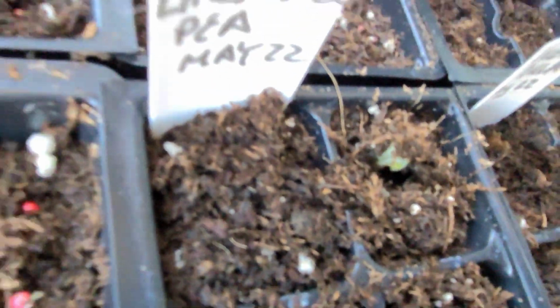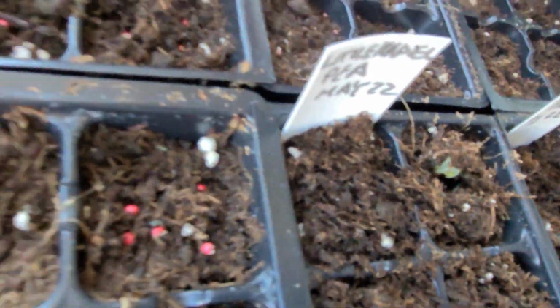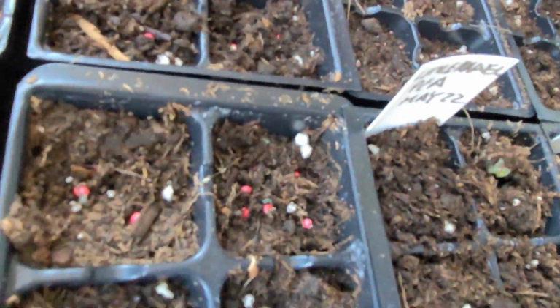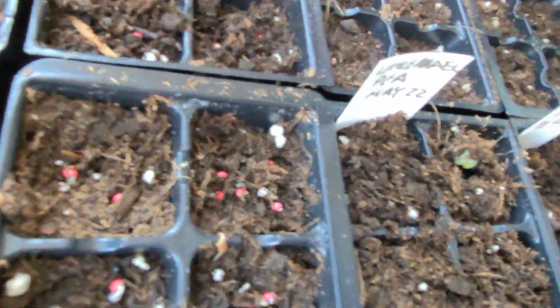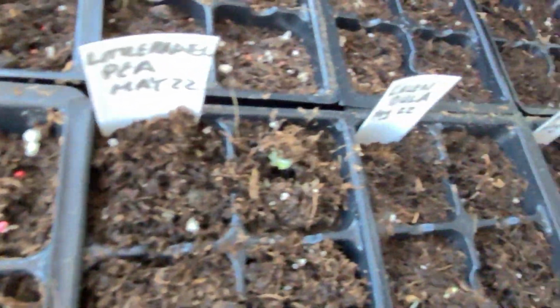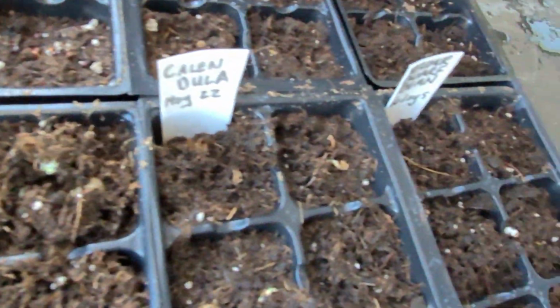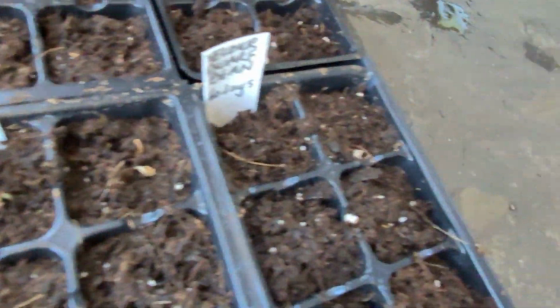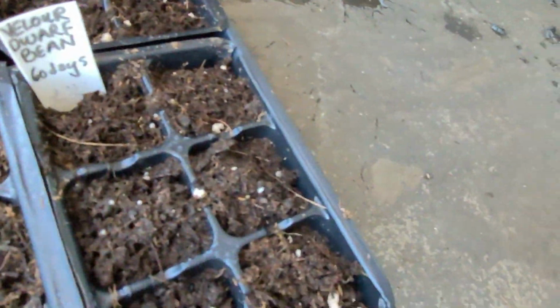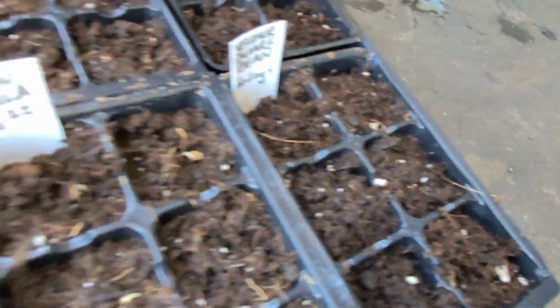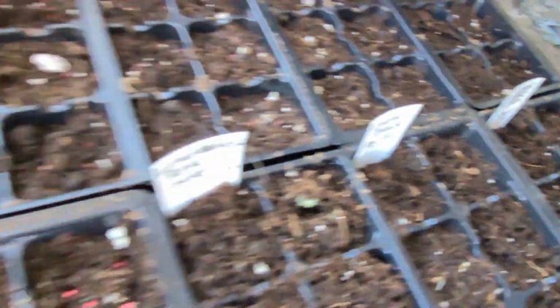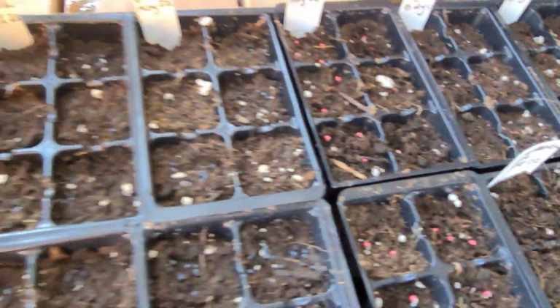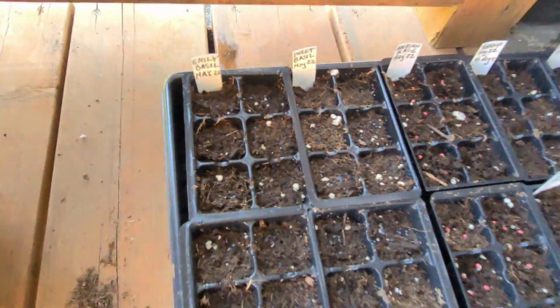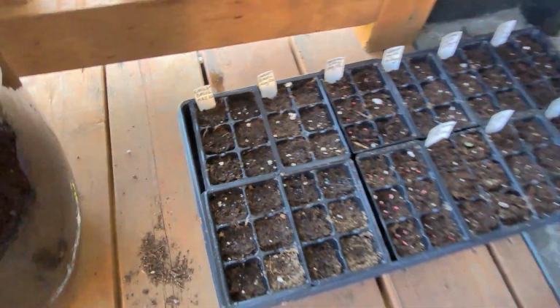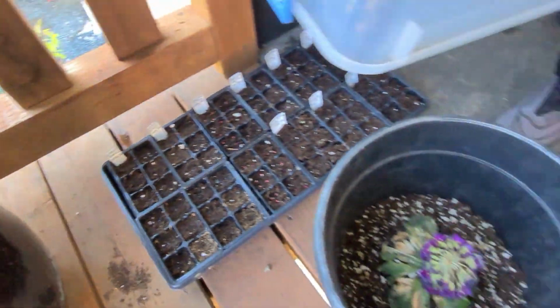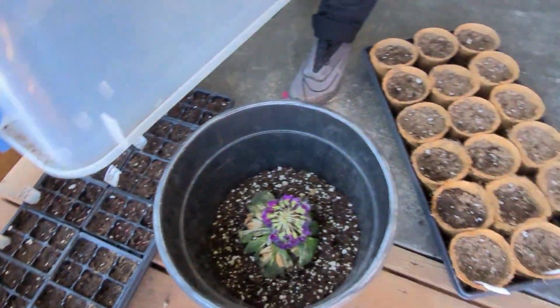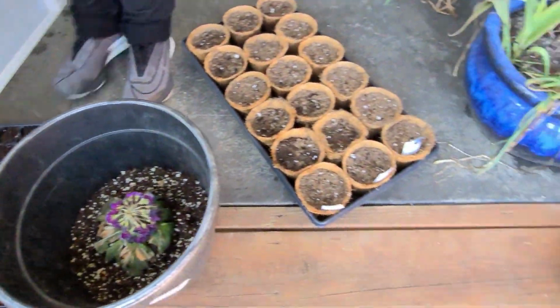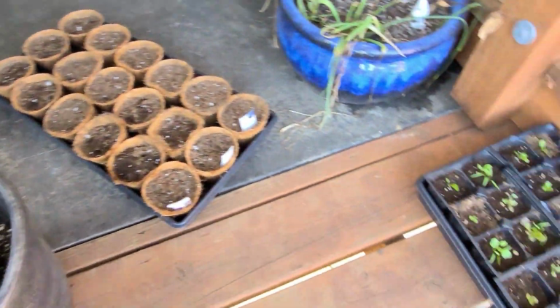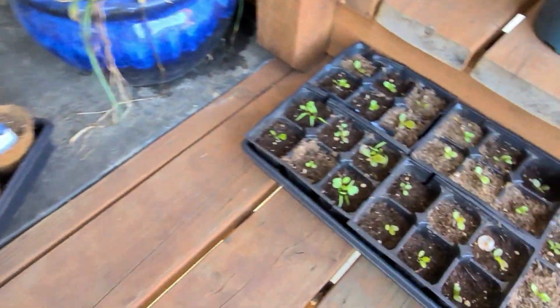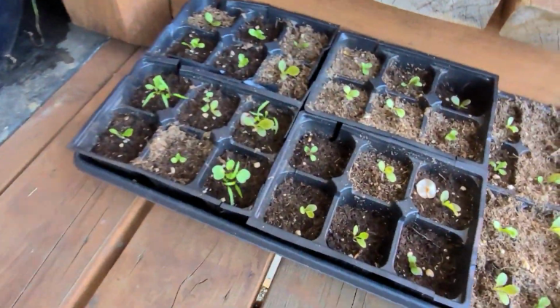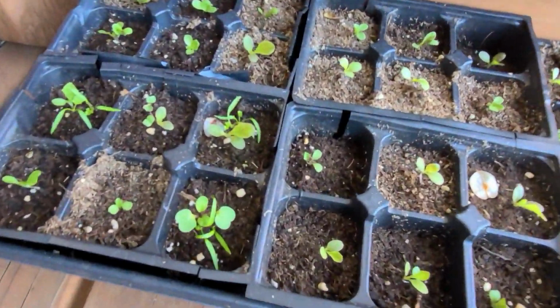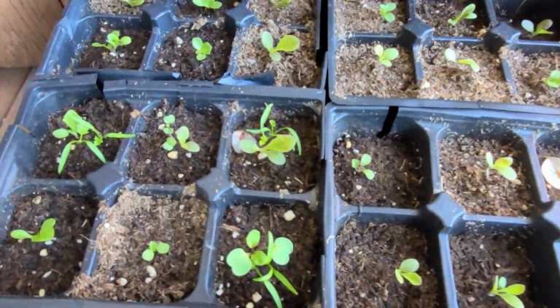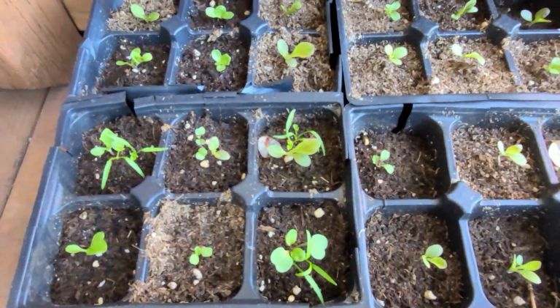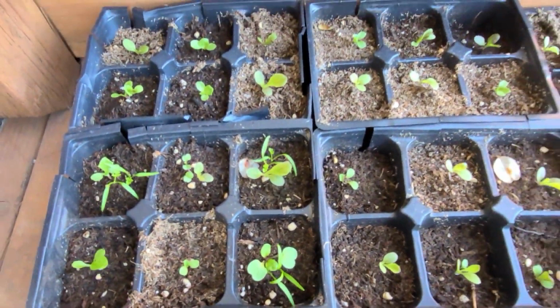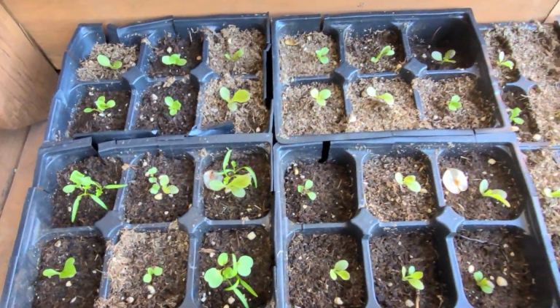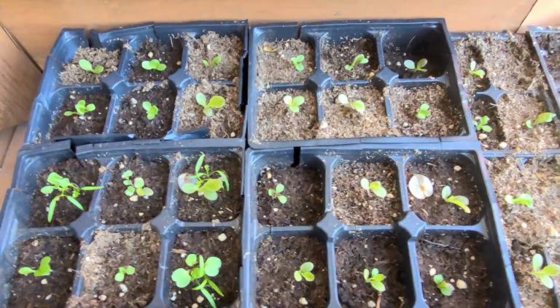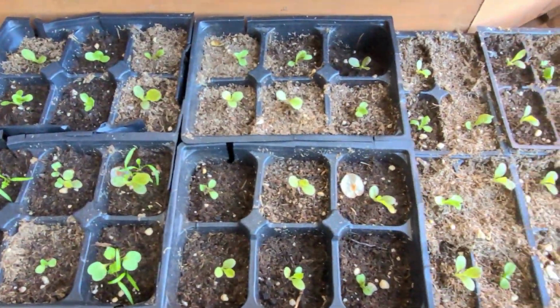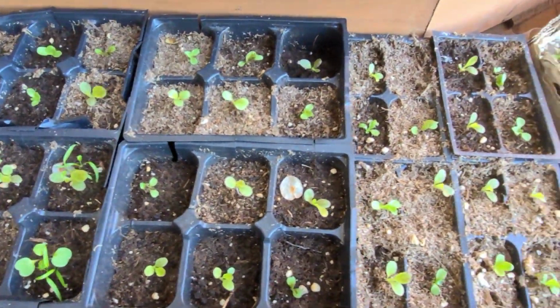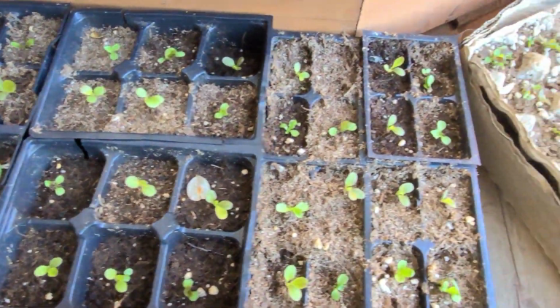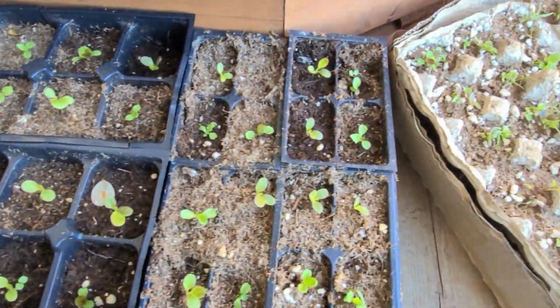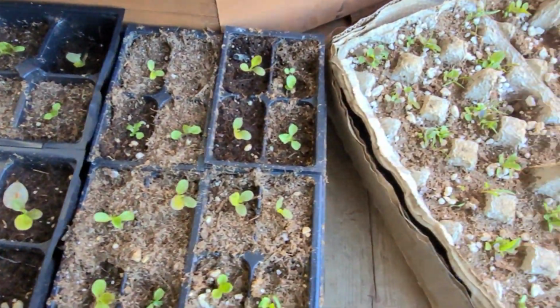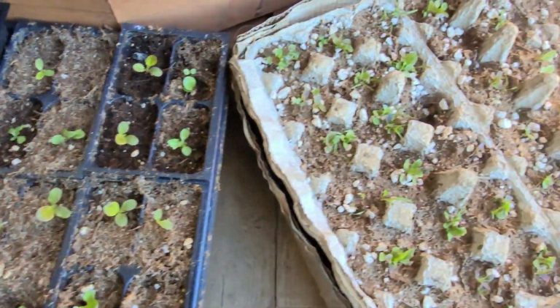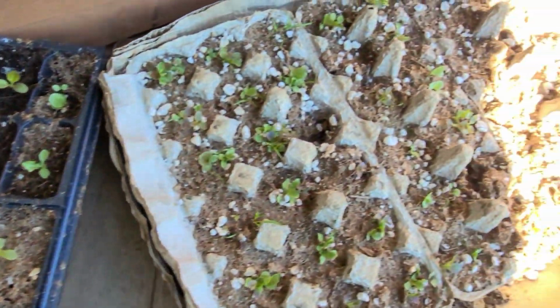We planted these three days ago and they're already working. Look at the lettuces - I can grow stuff from seed!